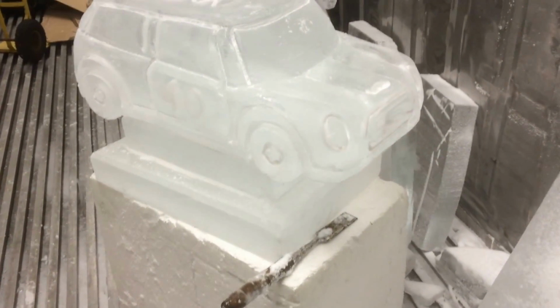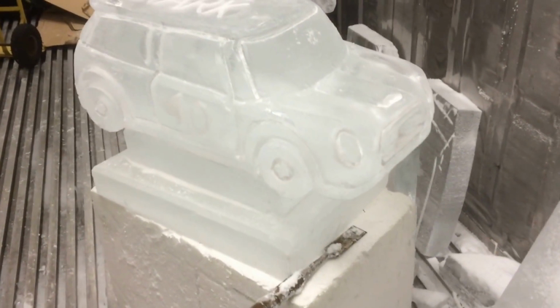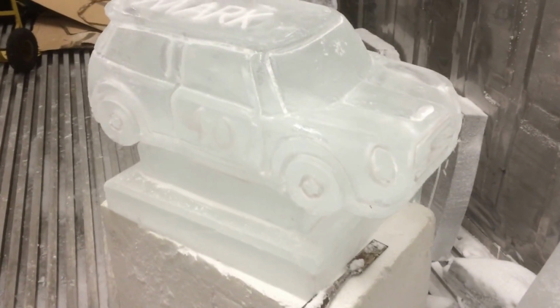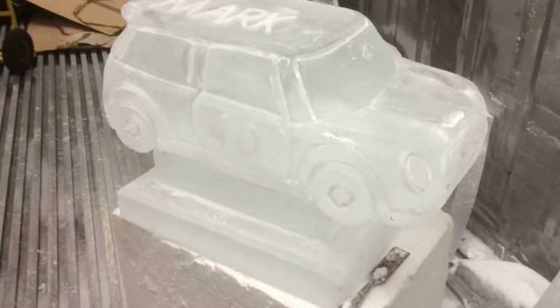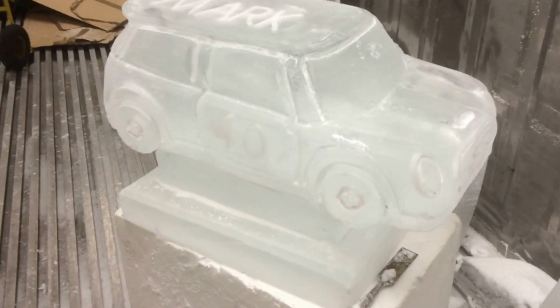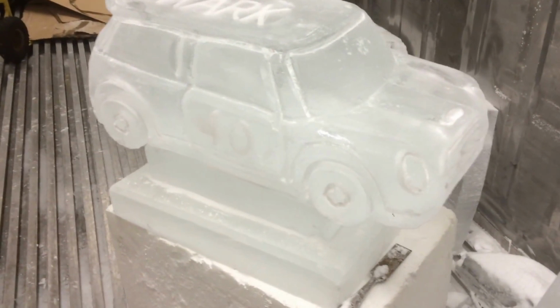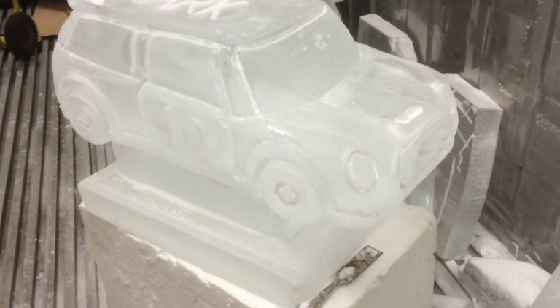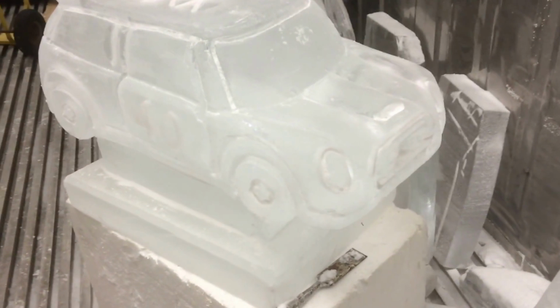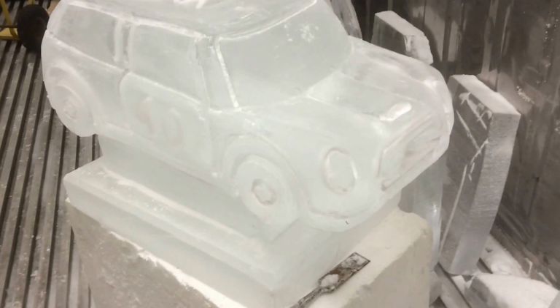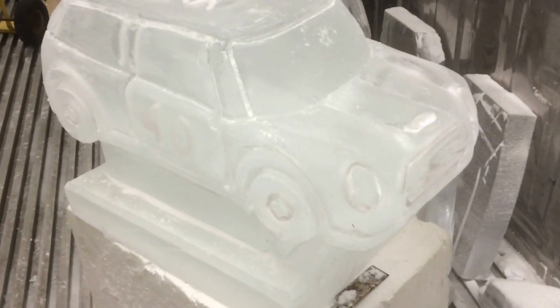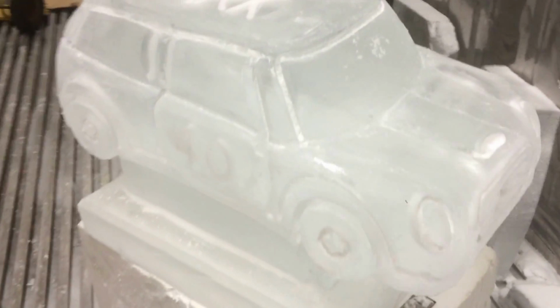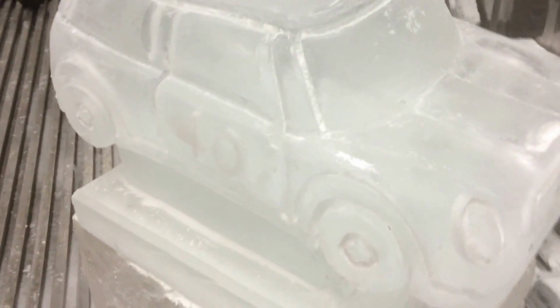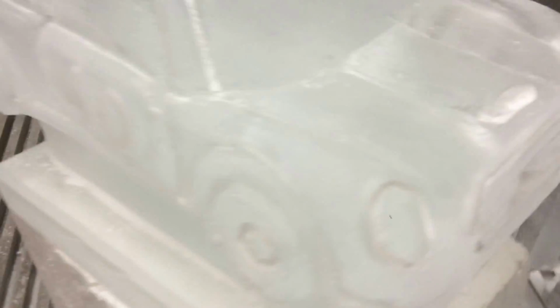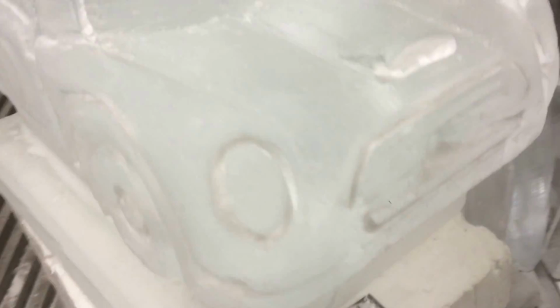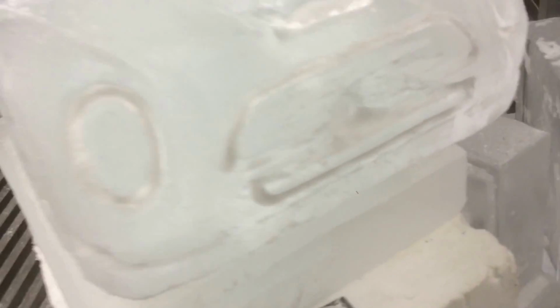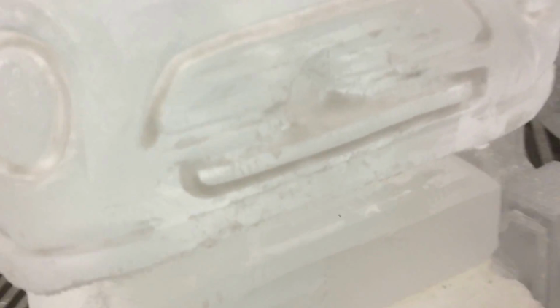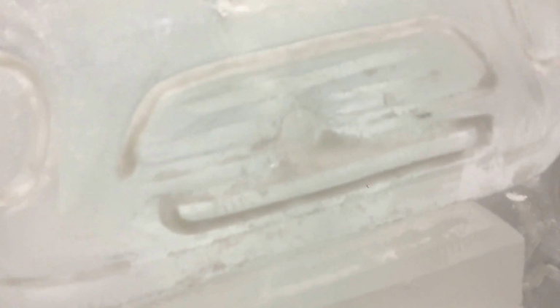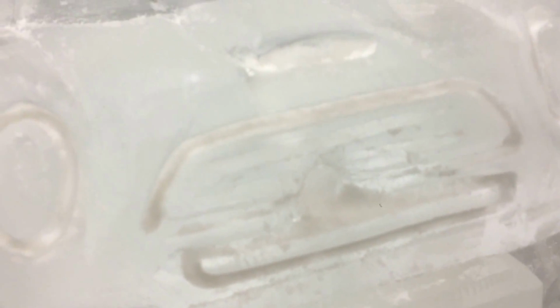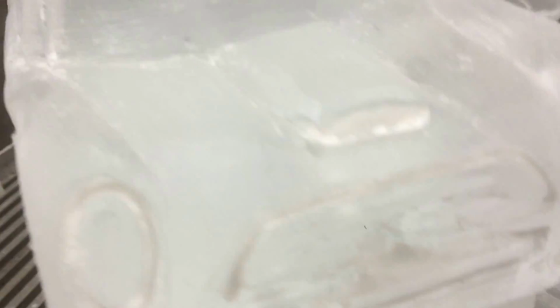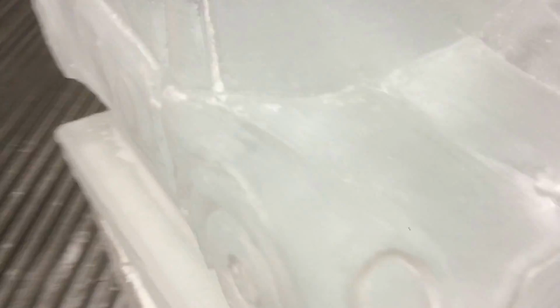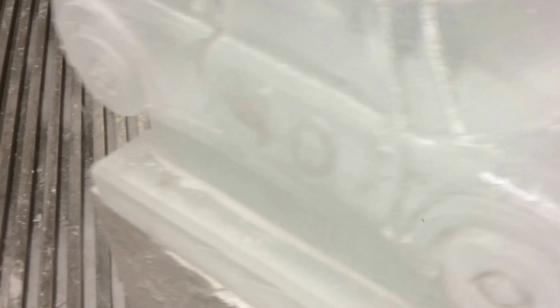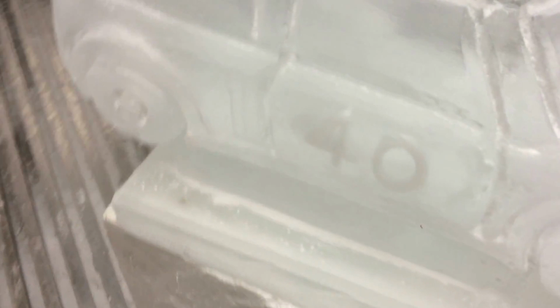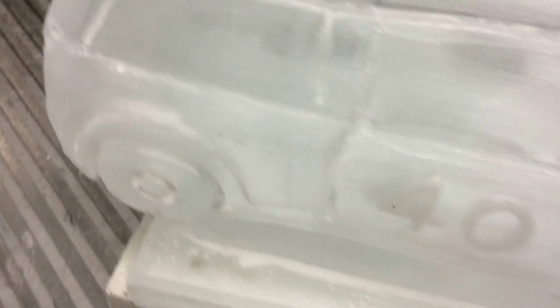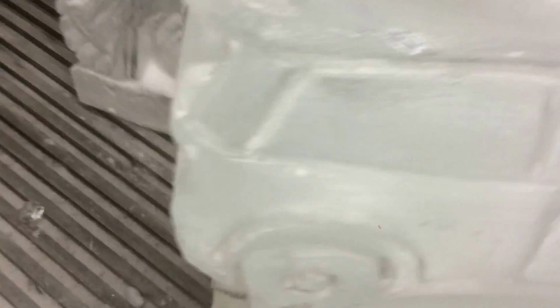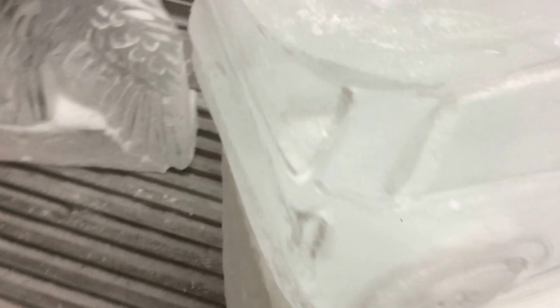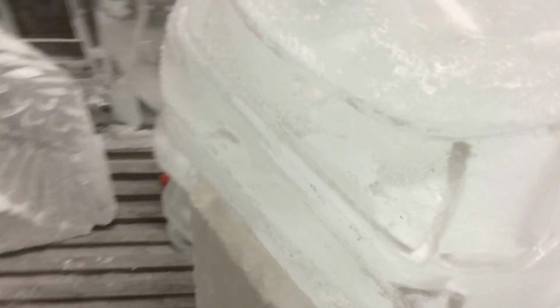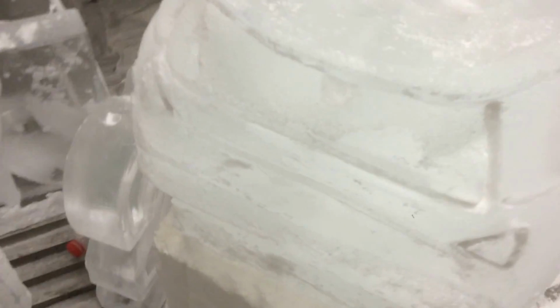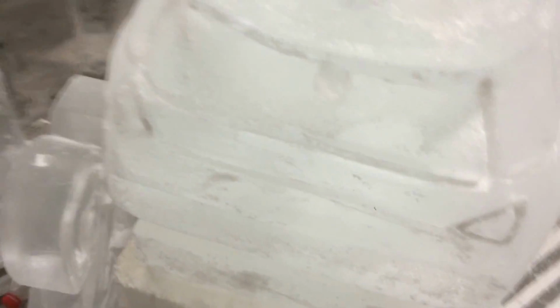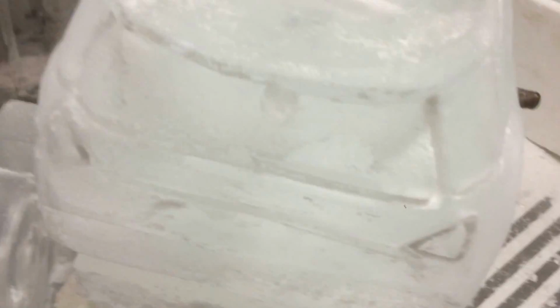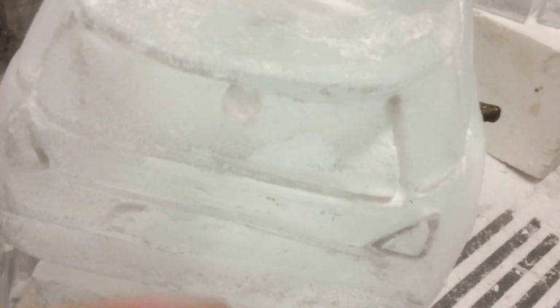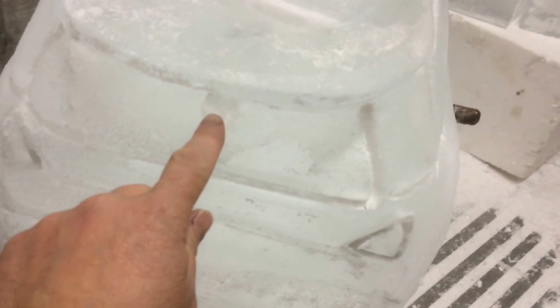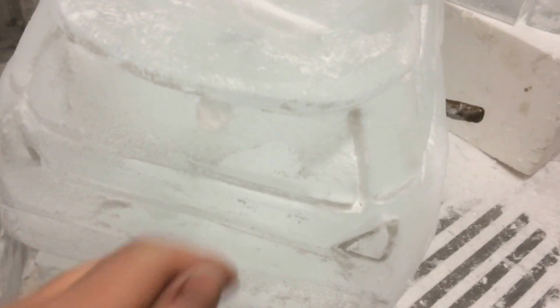Here we have the ice engine scene ready for this weekend. This is an ice luge as well. The luge channel exits from the front just there, and it comes in just at the rear, just about there.